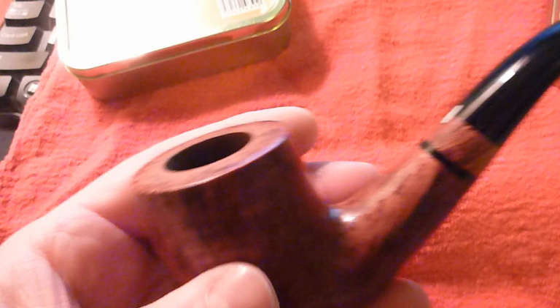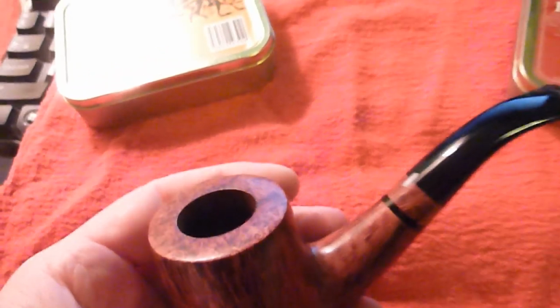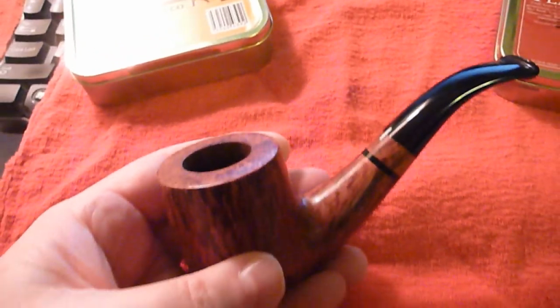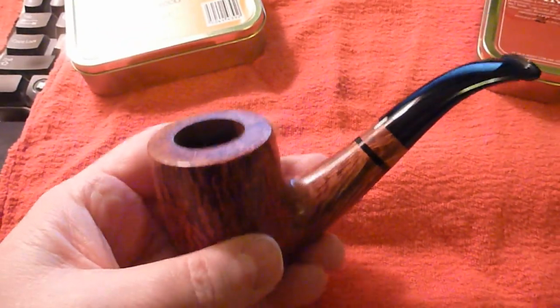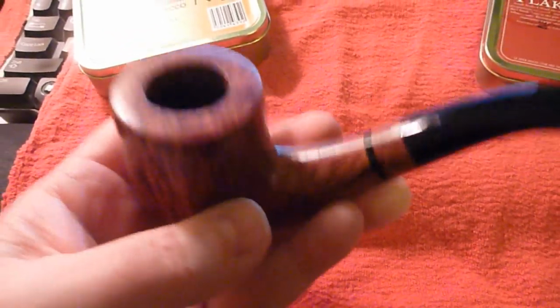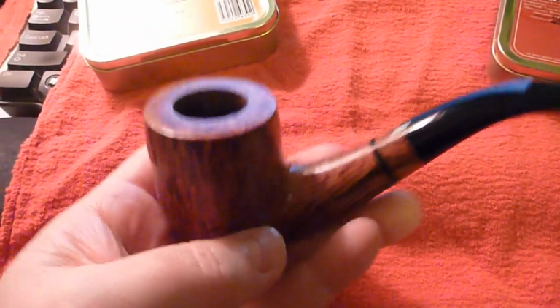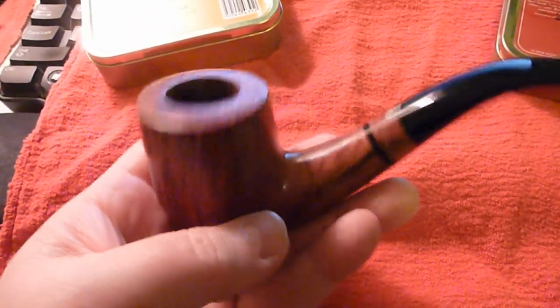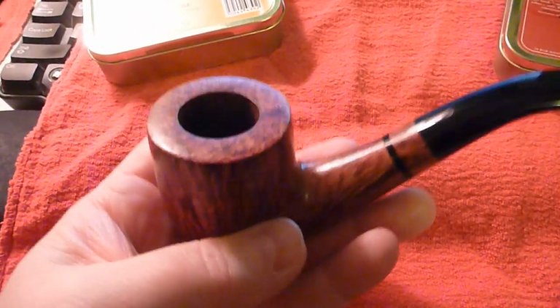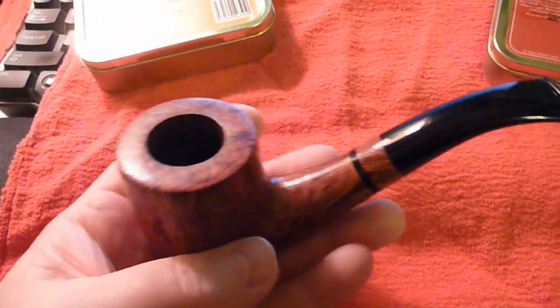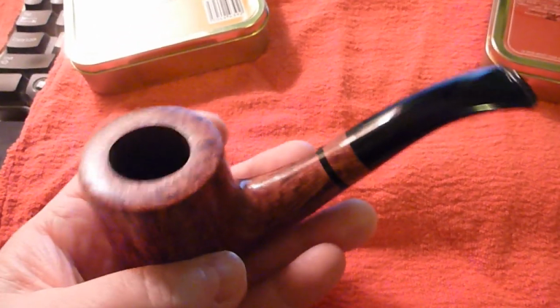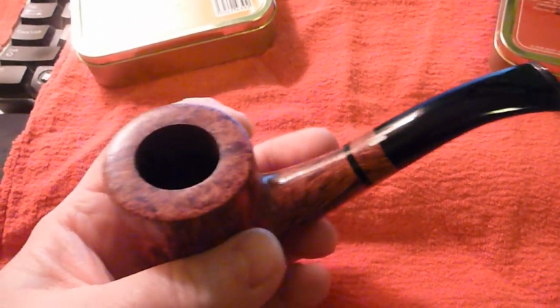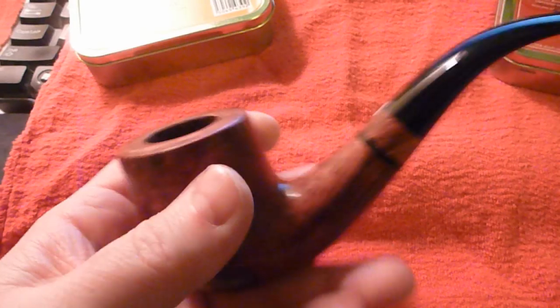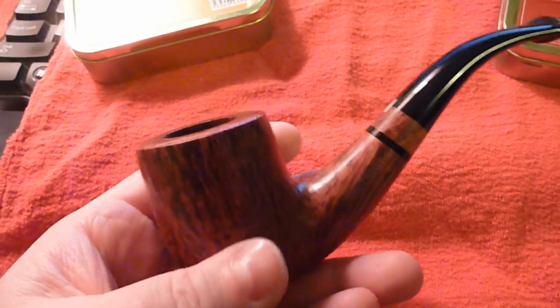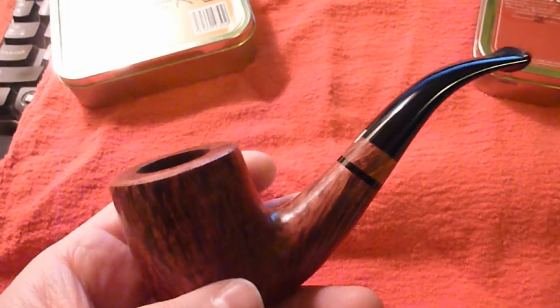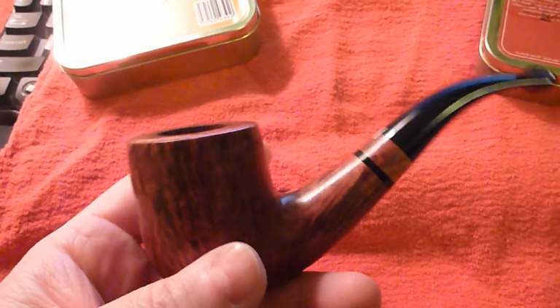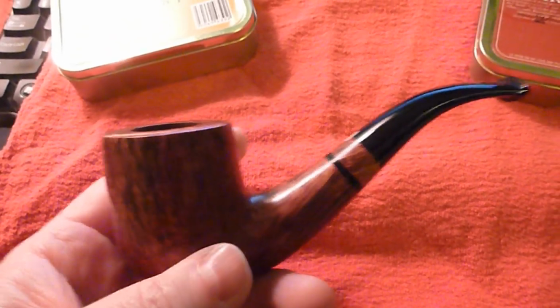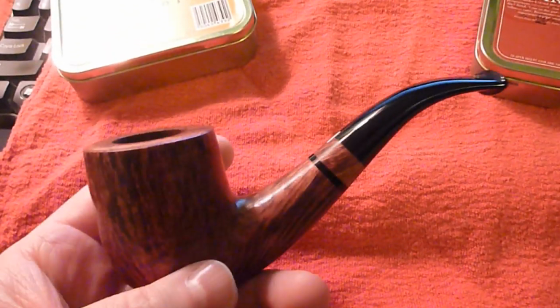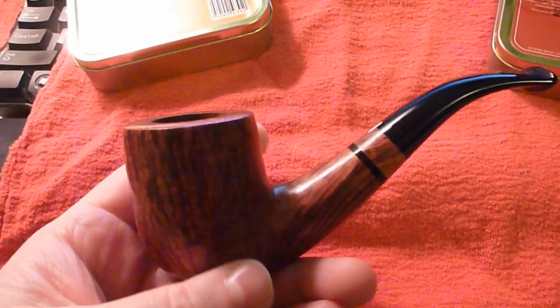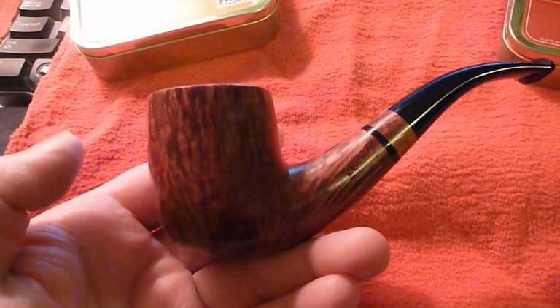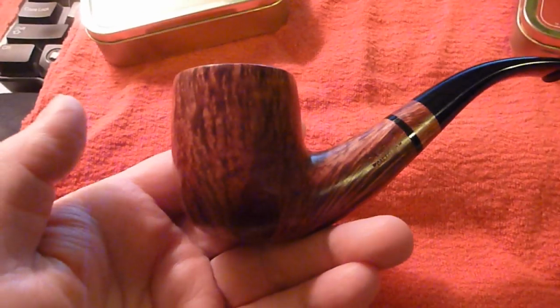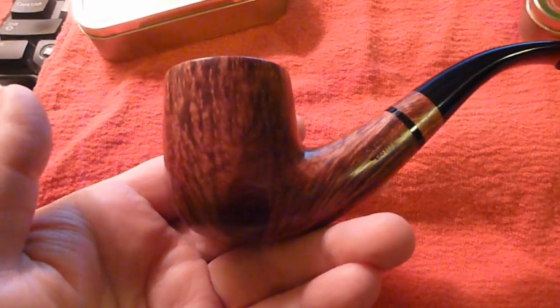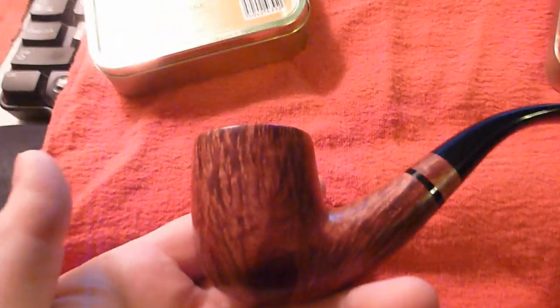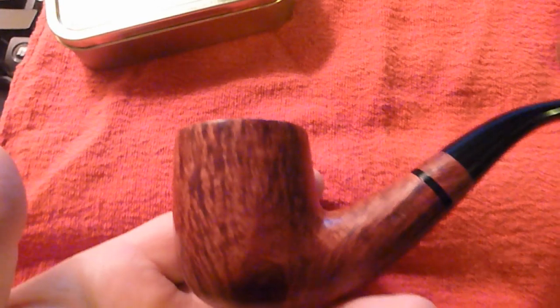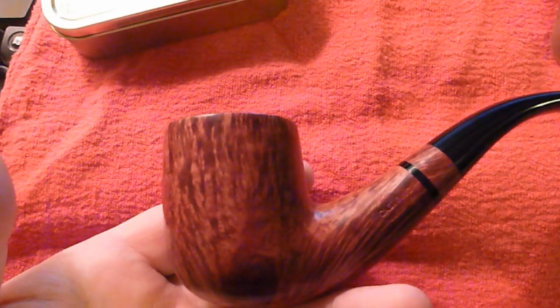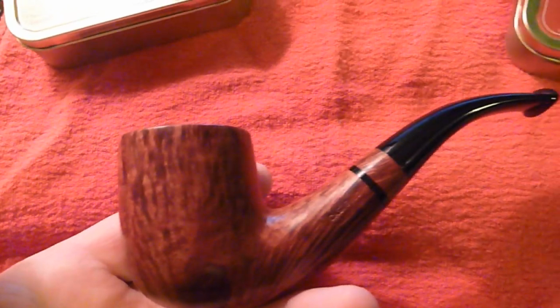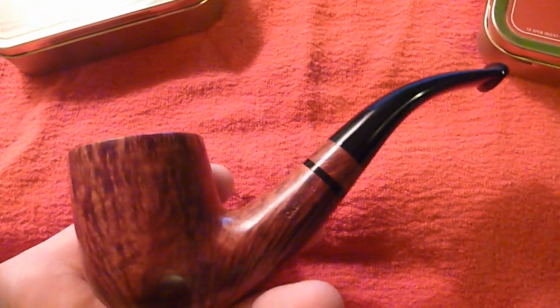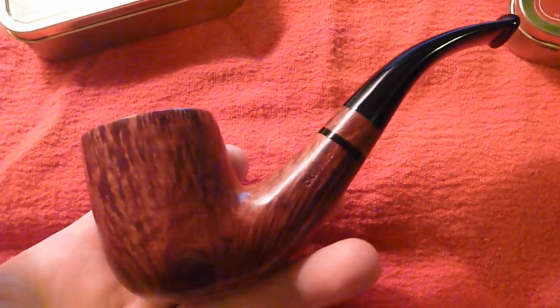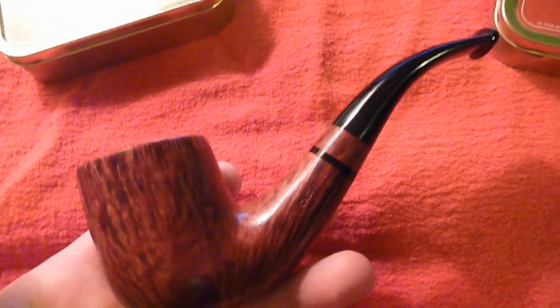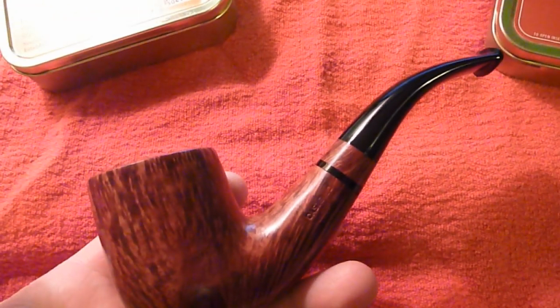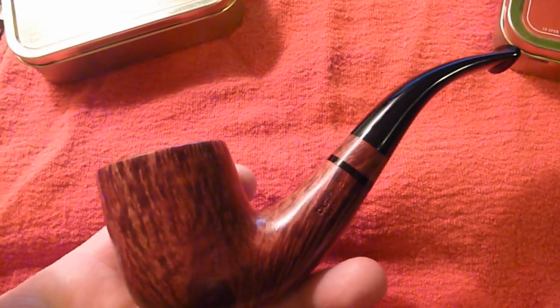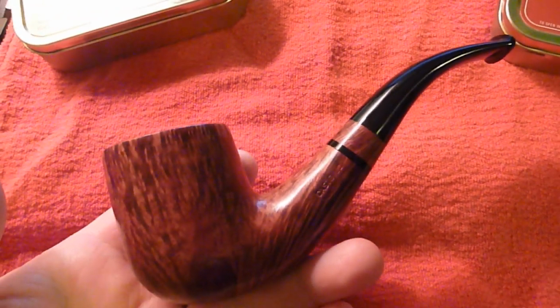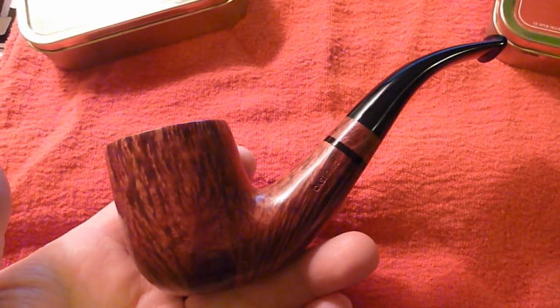This pipe is incredibly light — very light — and I think that's the reason why I haven't found aromatics to be that good for this pipe so far. I think the aromatics tend to smoke a little hot, and I feel the pipe gets a little hot.